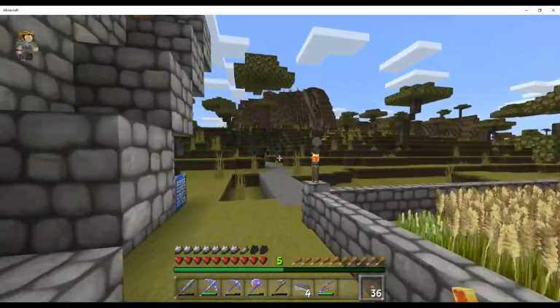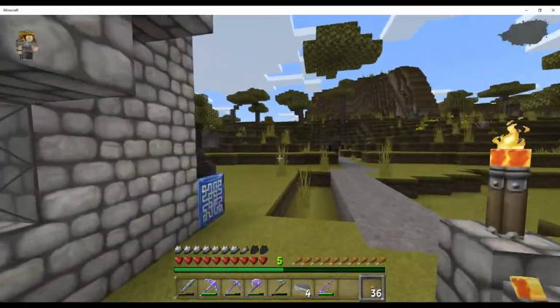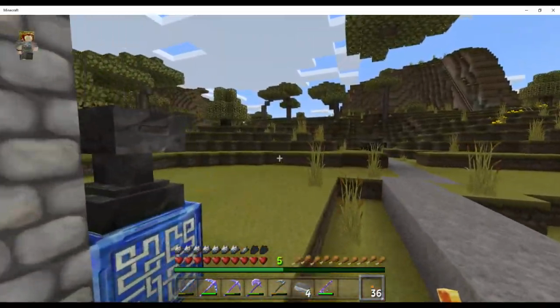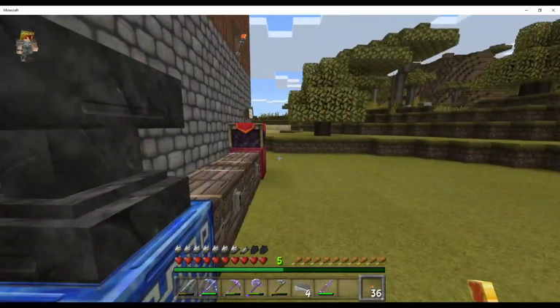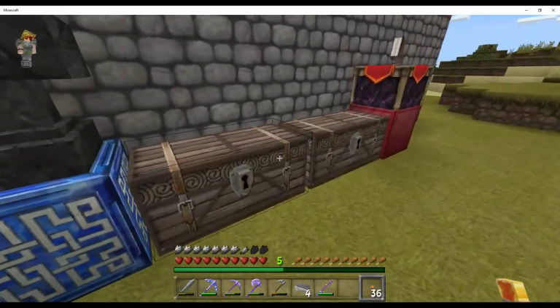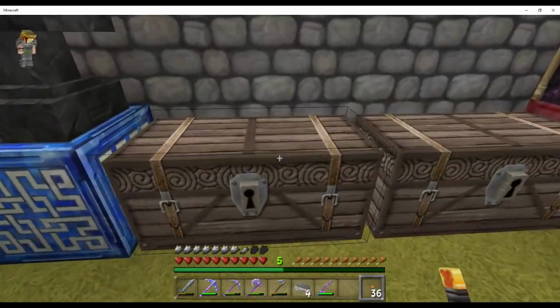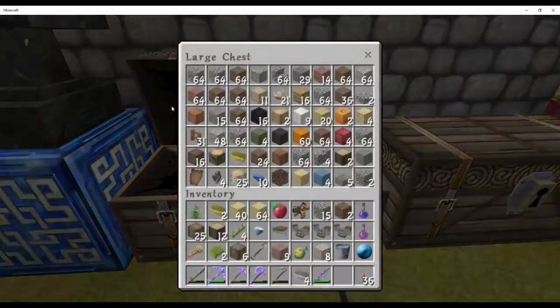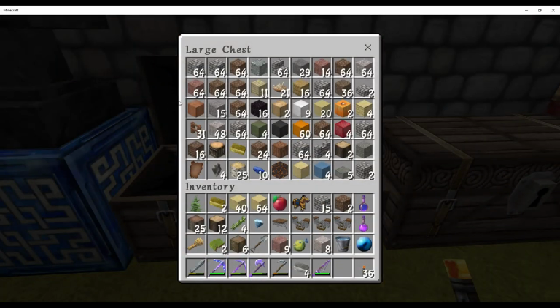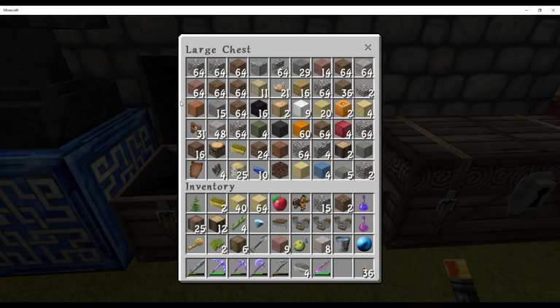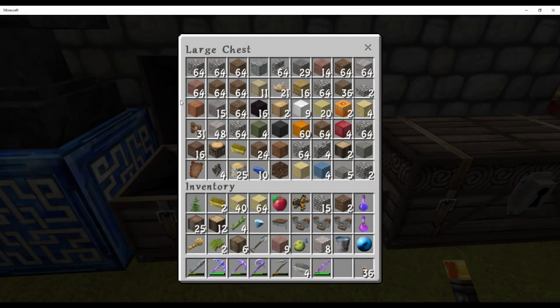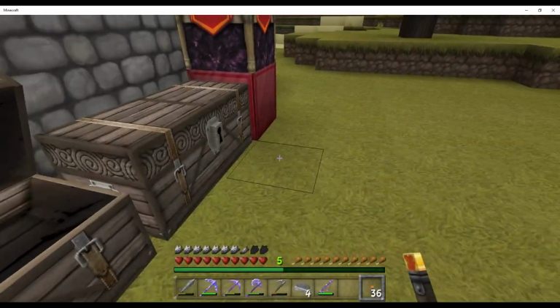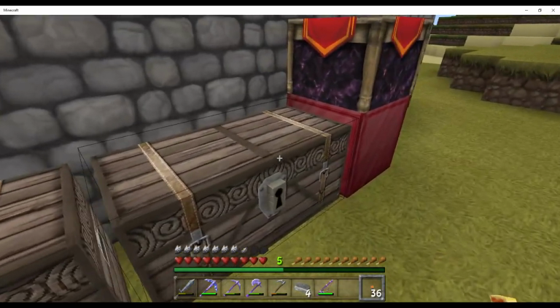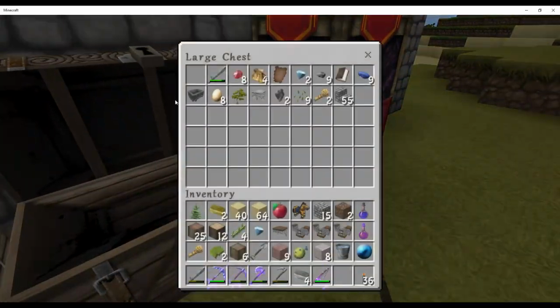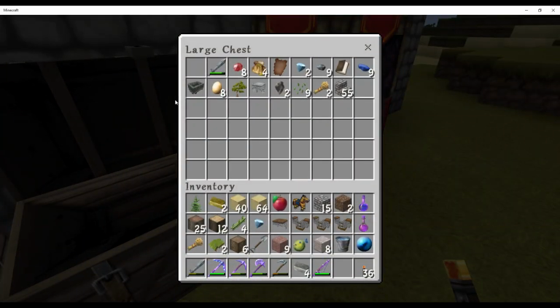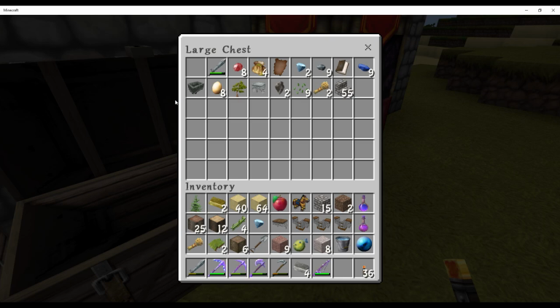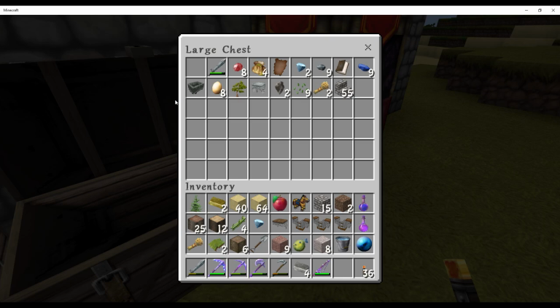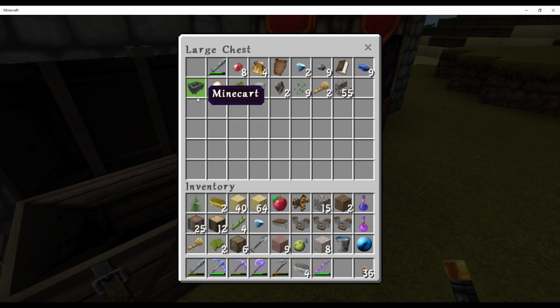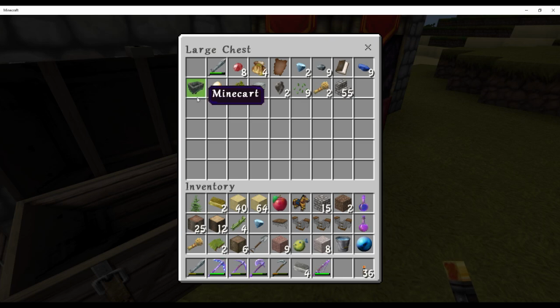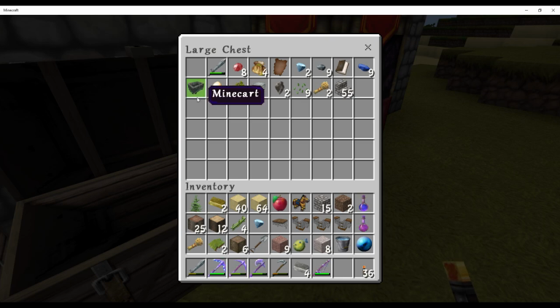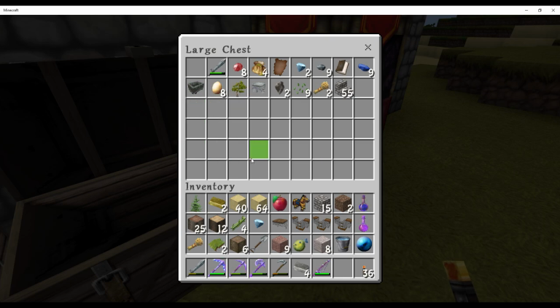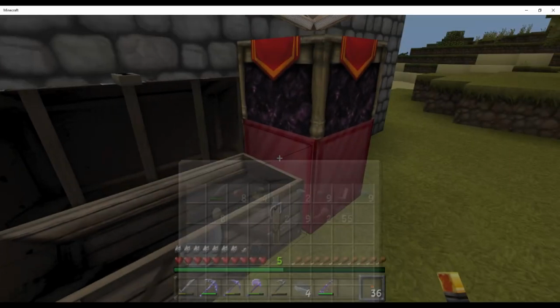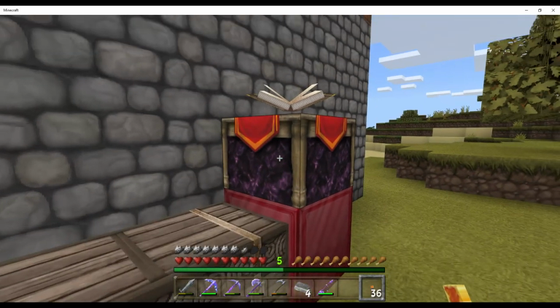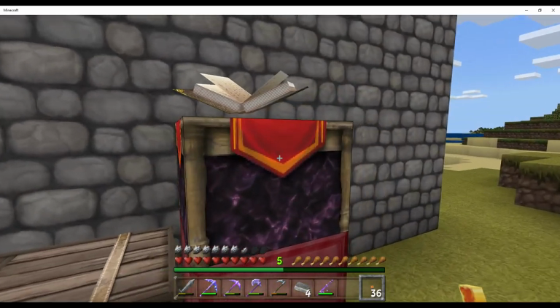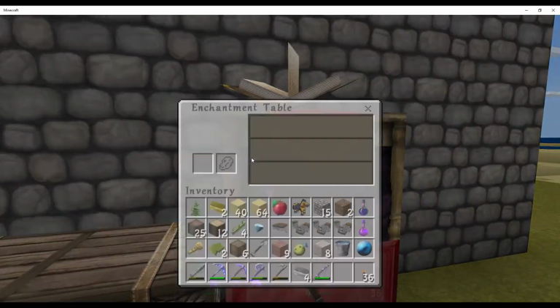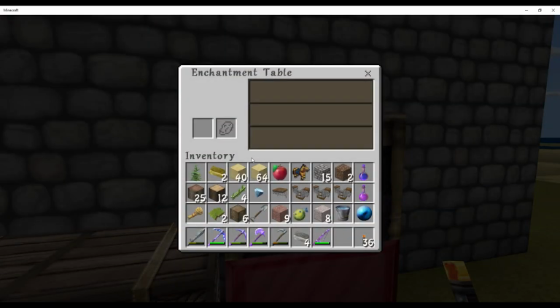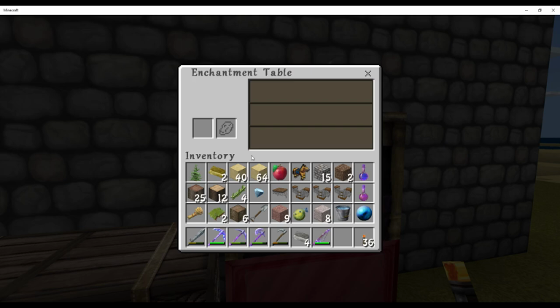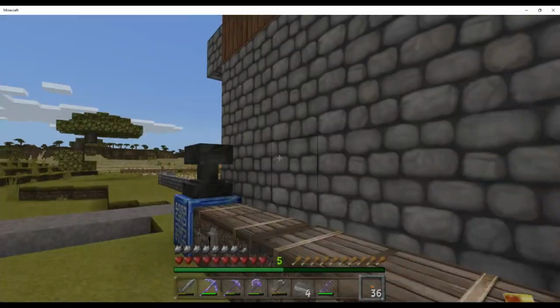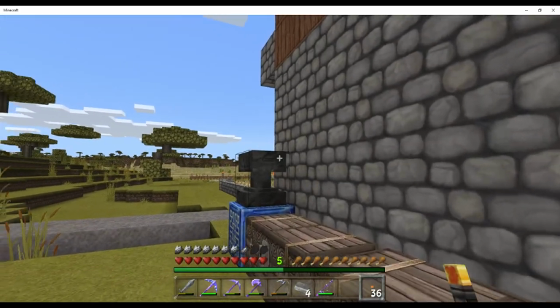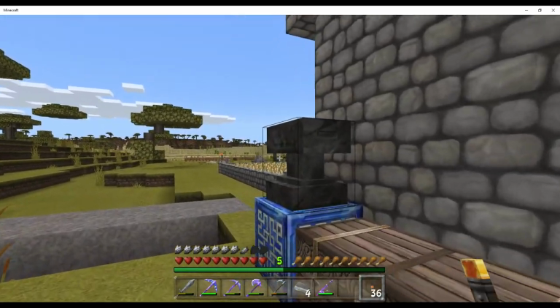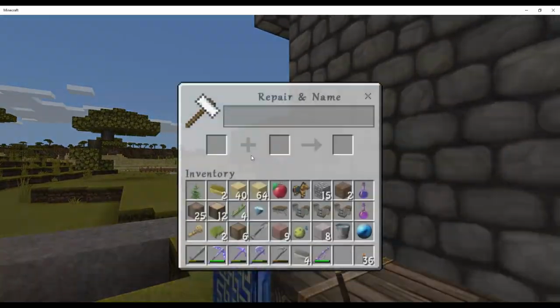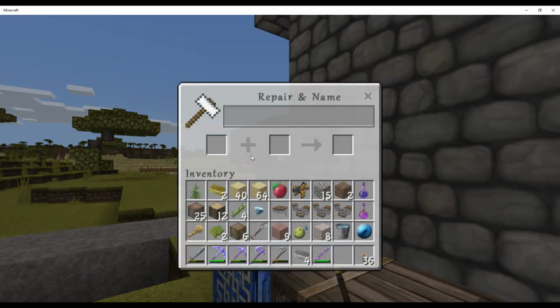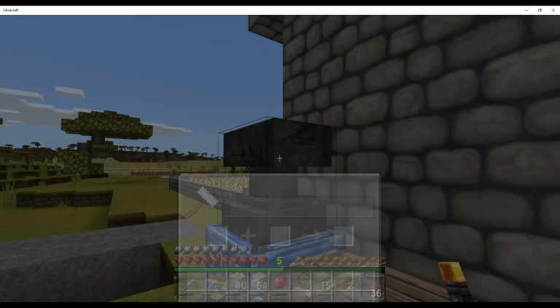I'm going to show all the stuff that we've got. We've got different tools, different resources. We've got an enchanting table.